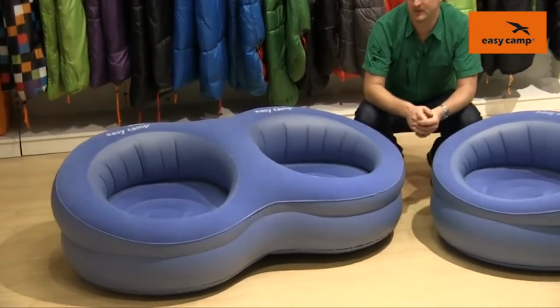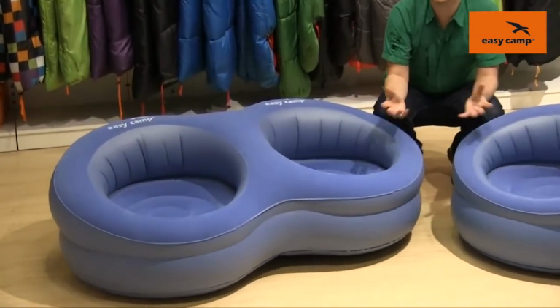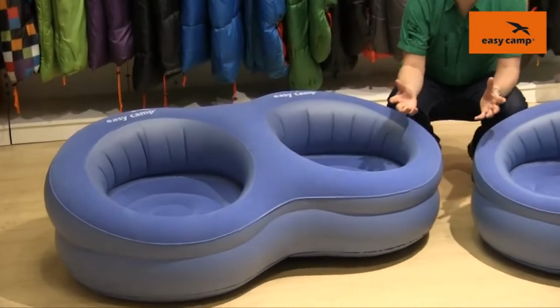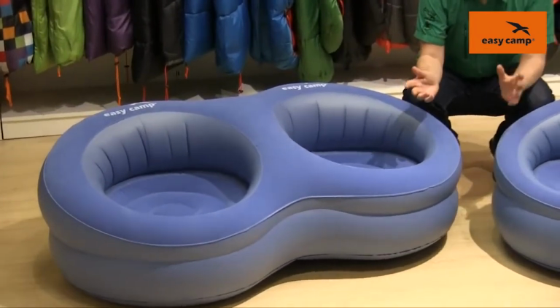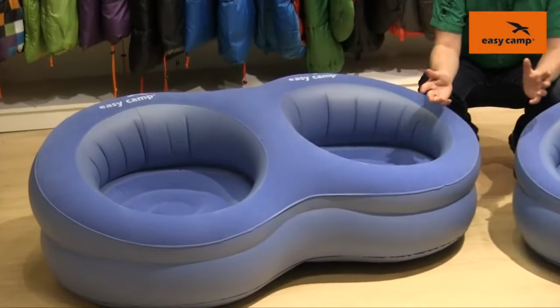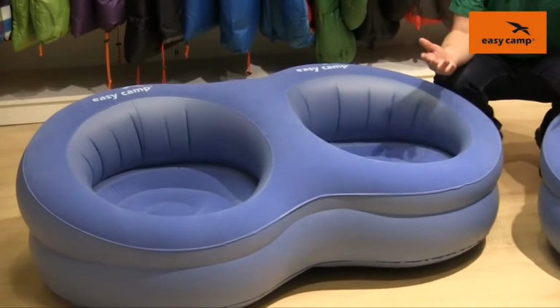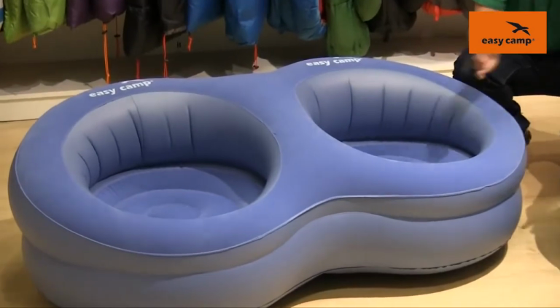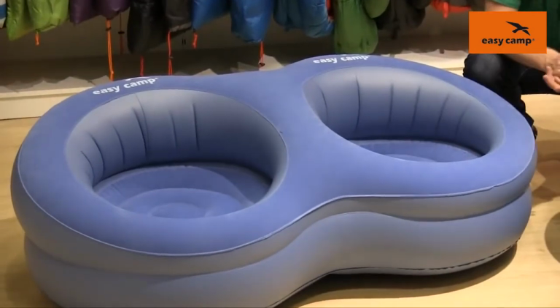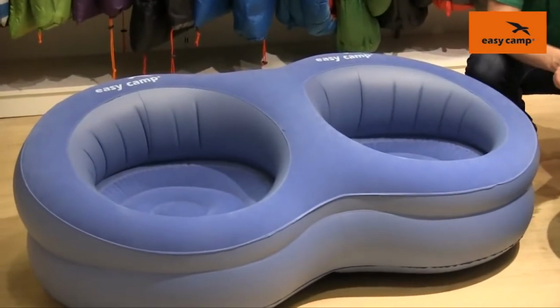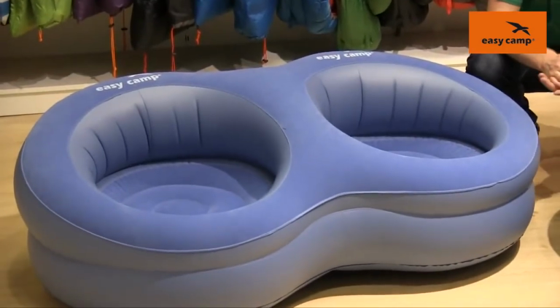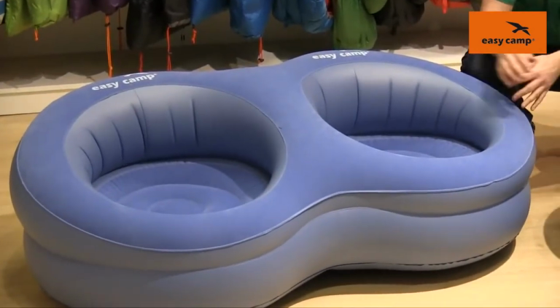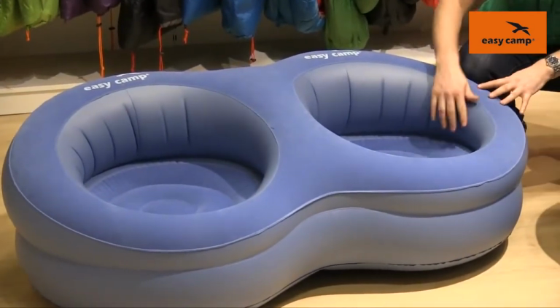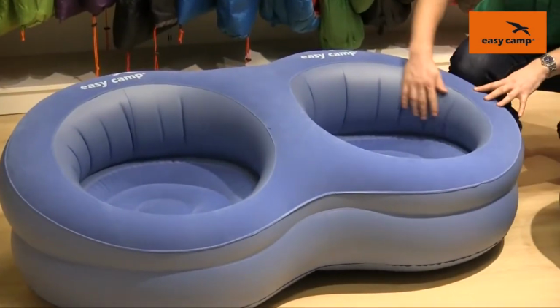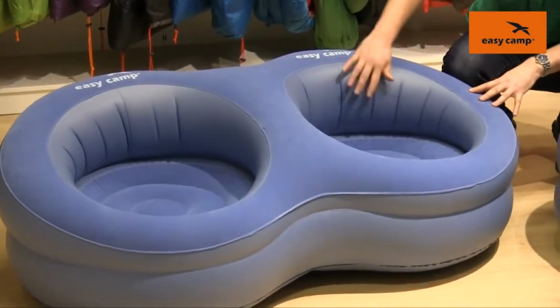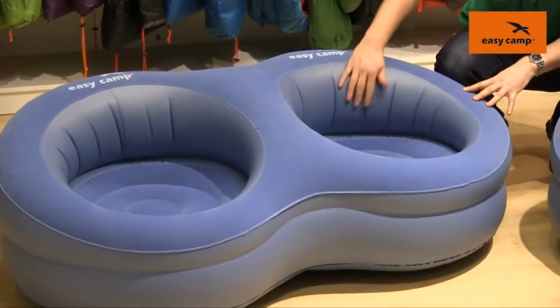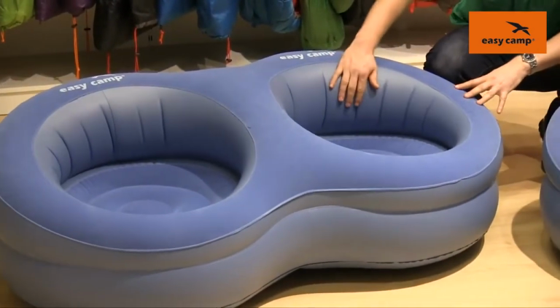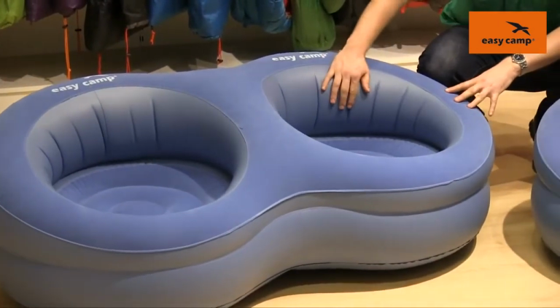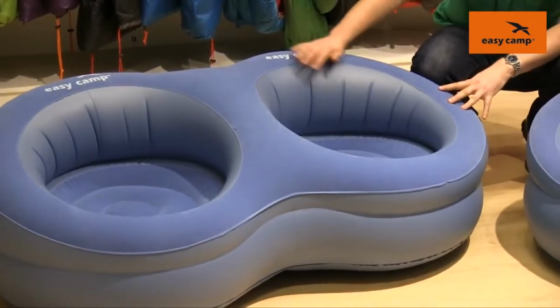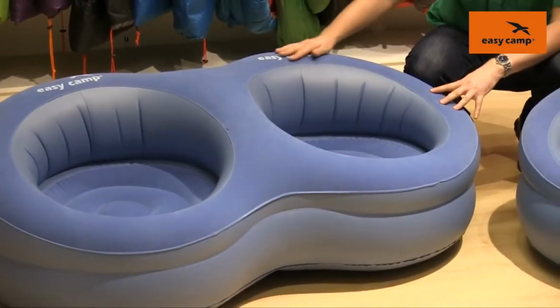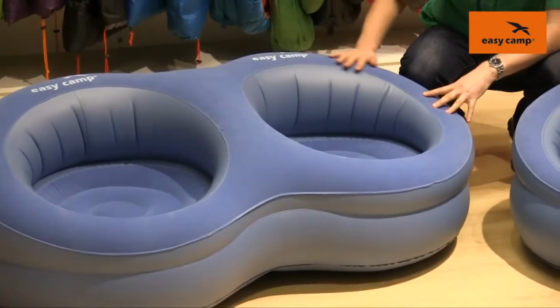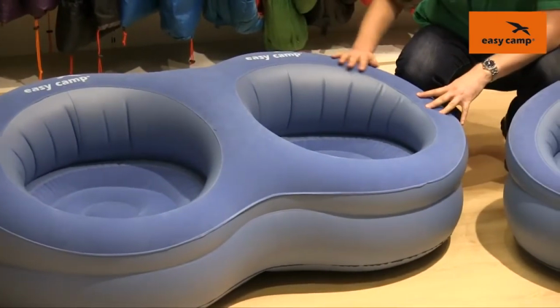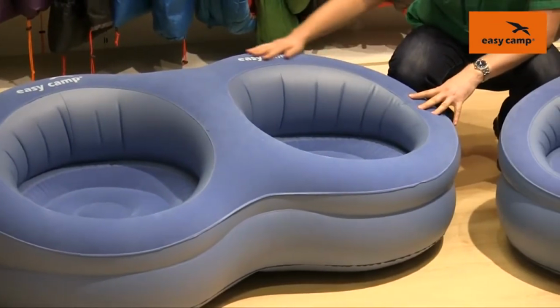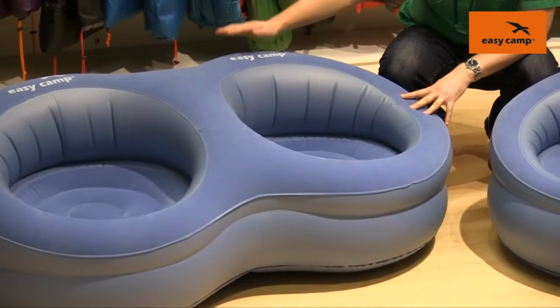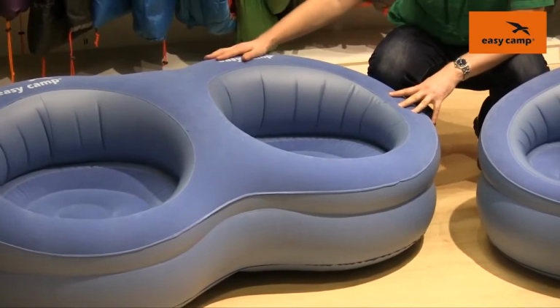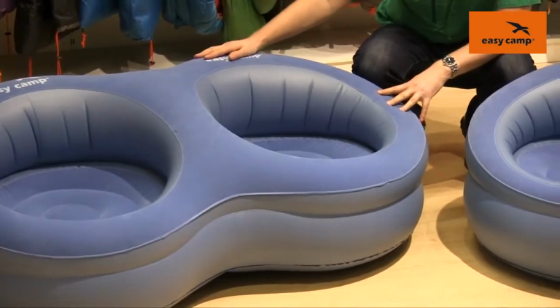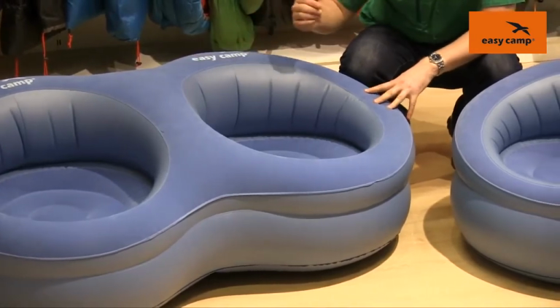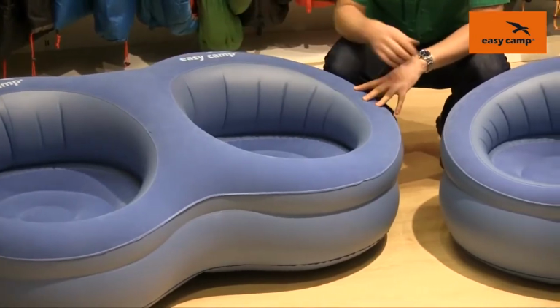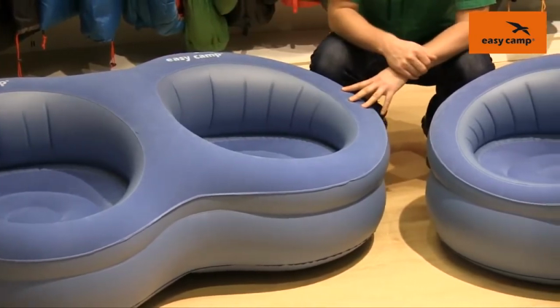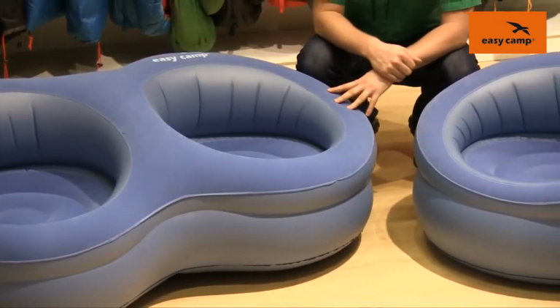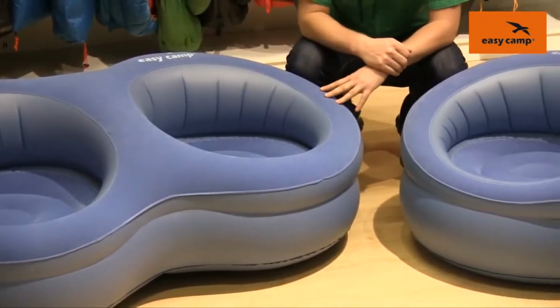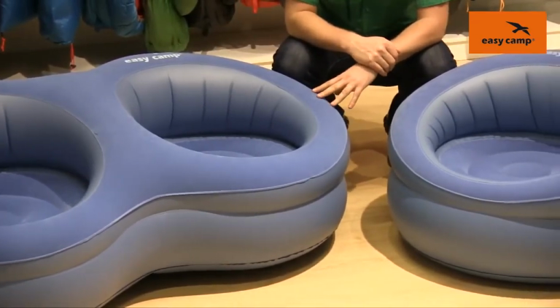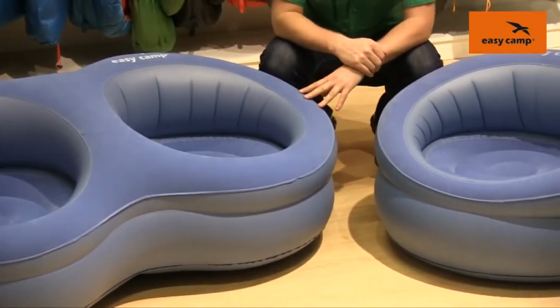These are designed to be fun but functional, and they're made from a tough PVC material which has got a flocked surface on top for the perfect amount of comfort.